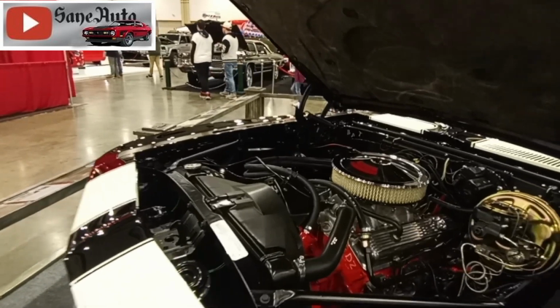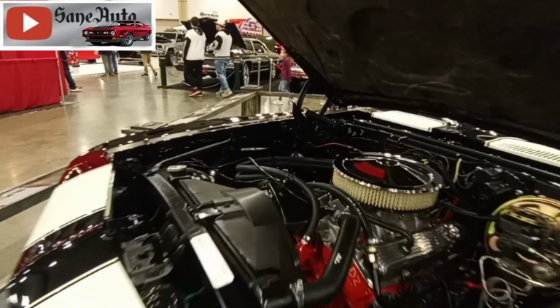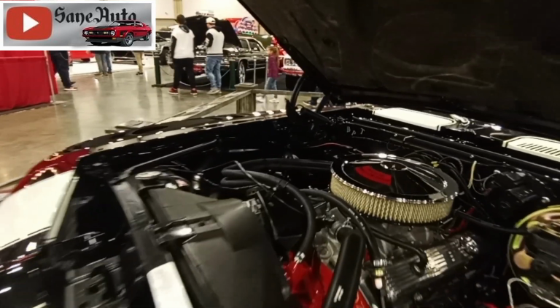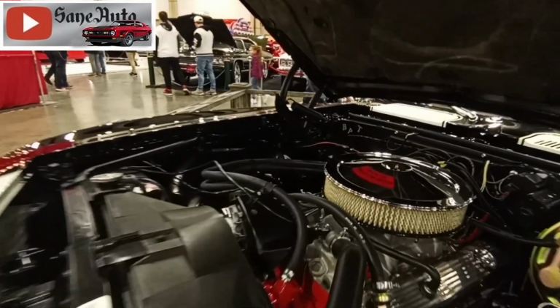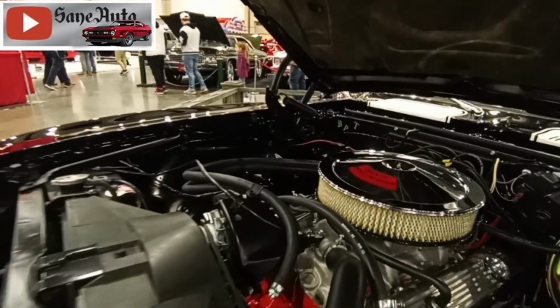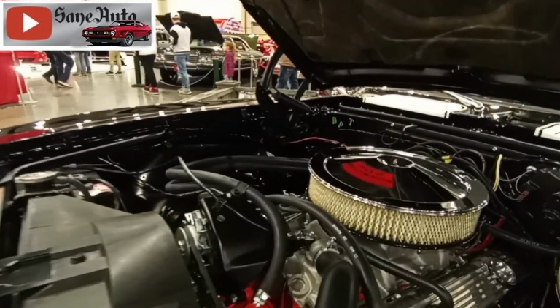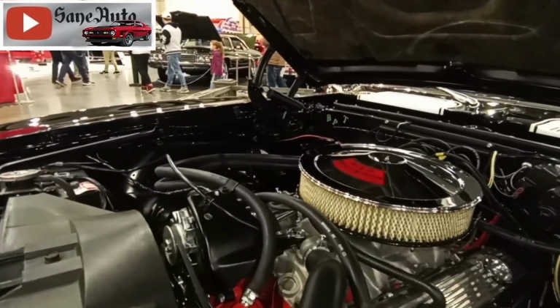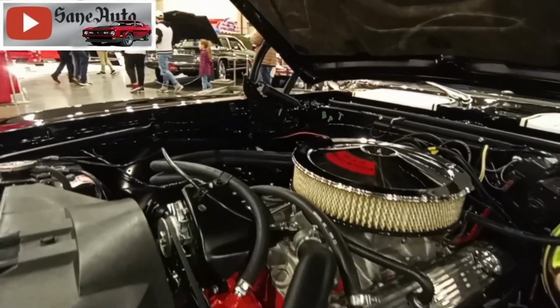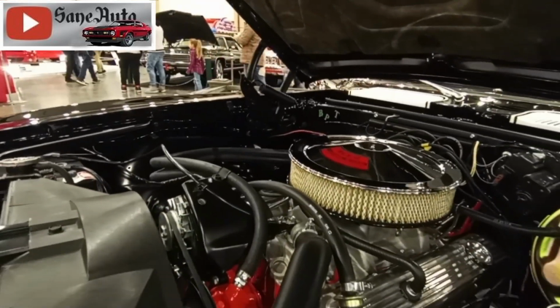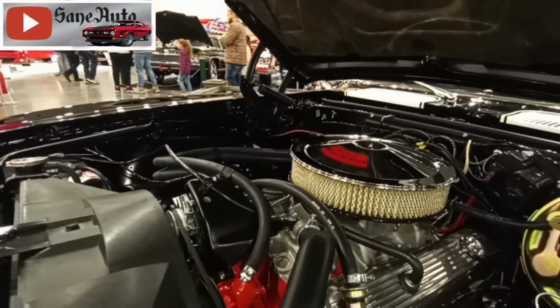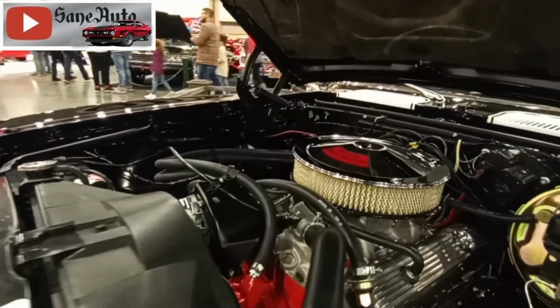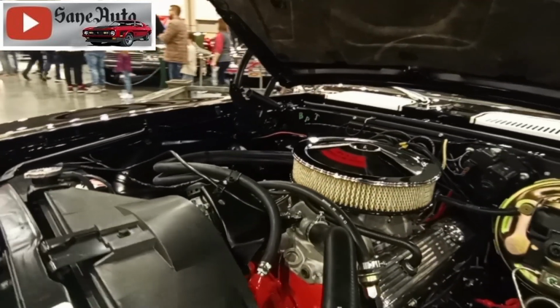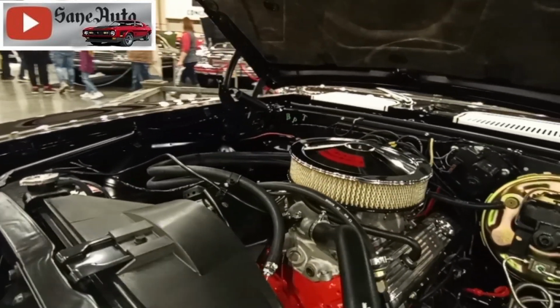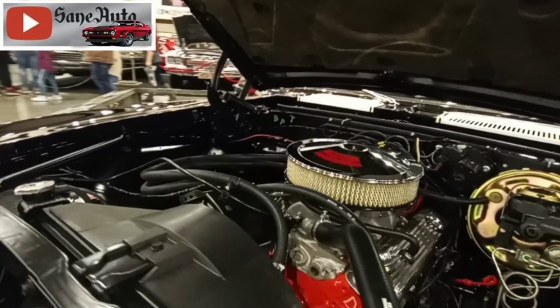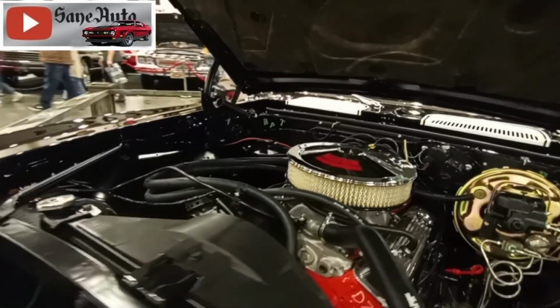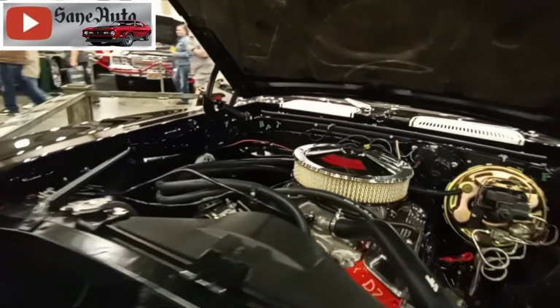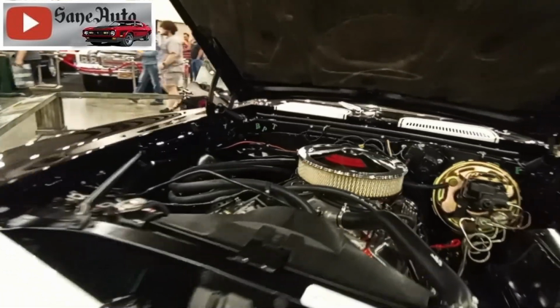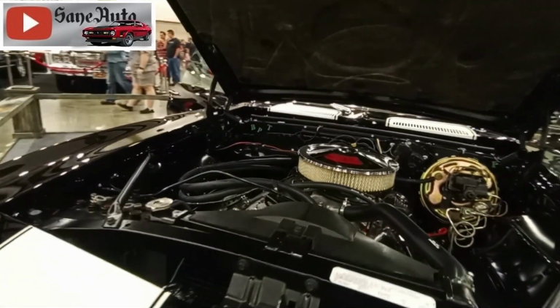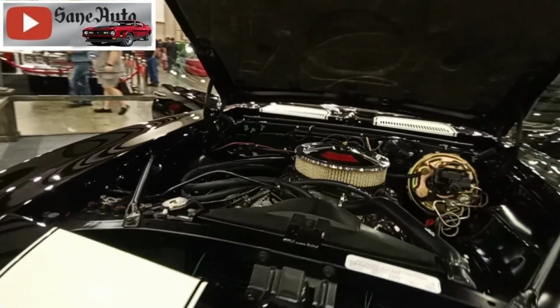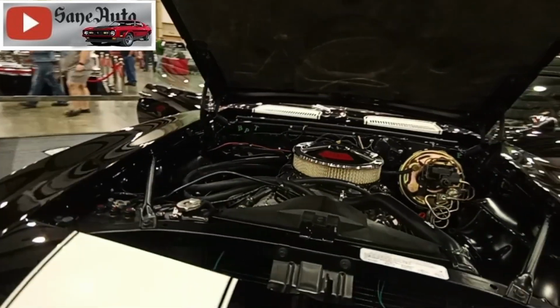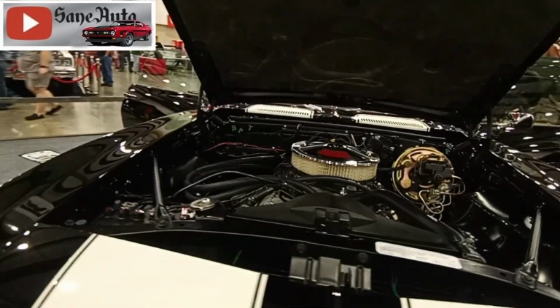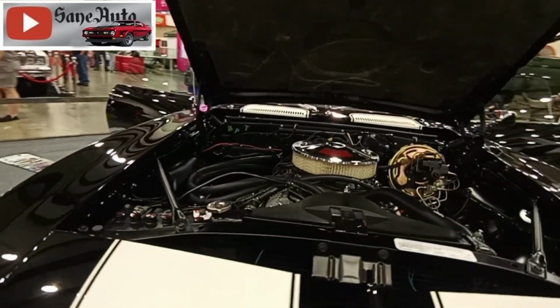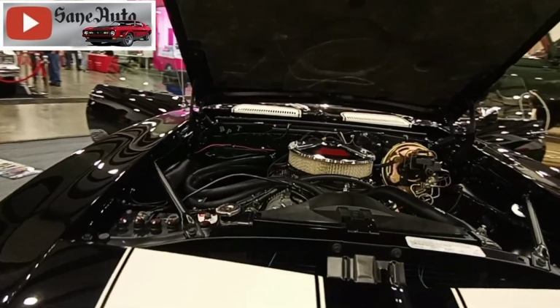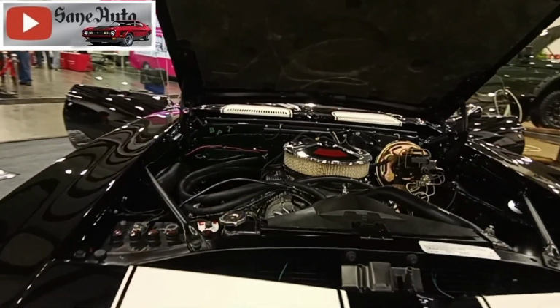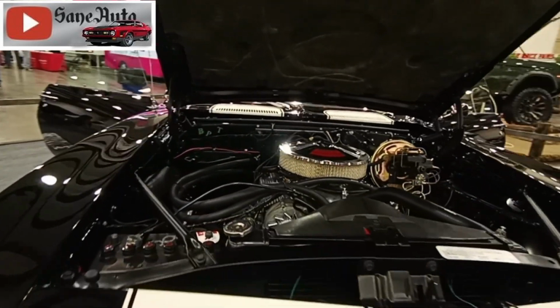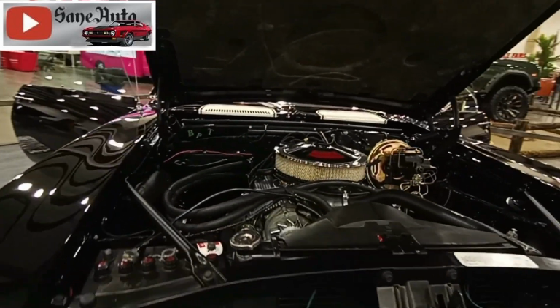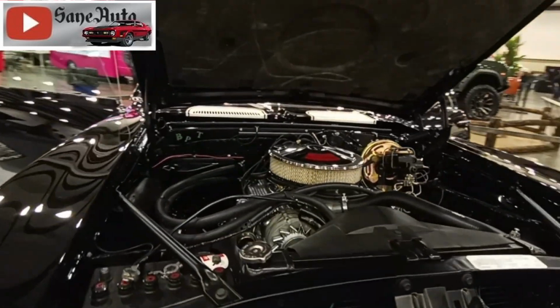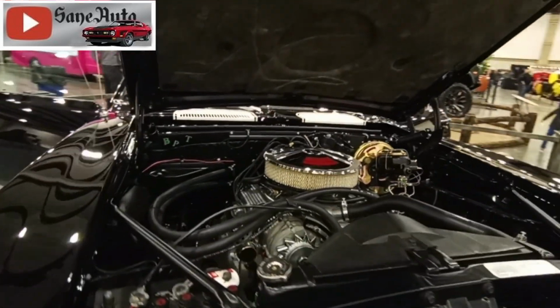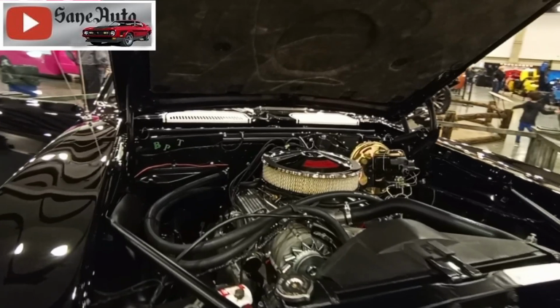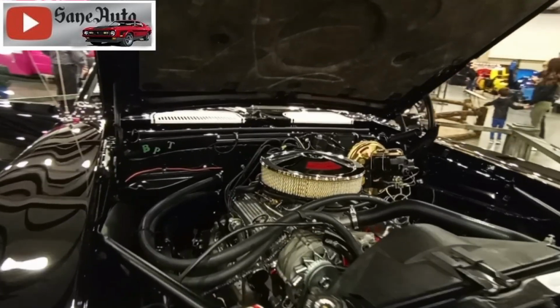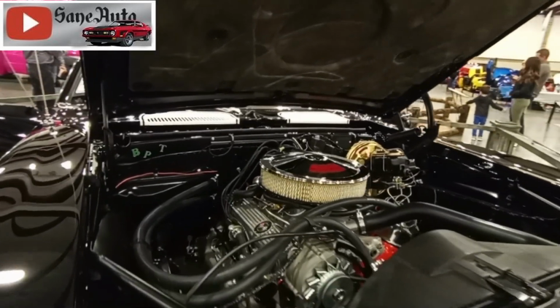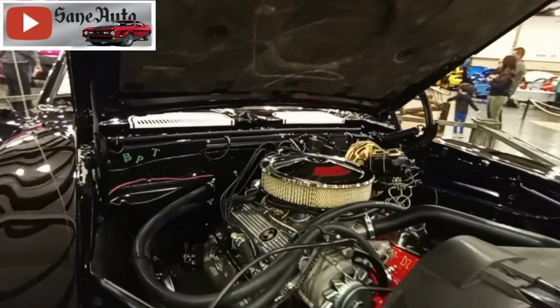I'm here at the World Wheels again, and I'm face-to-face with a very beautiful 1969 Camaro Z28 small block car in tuxedo black.